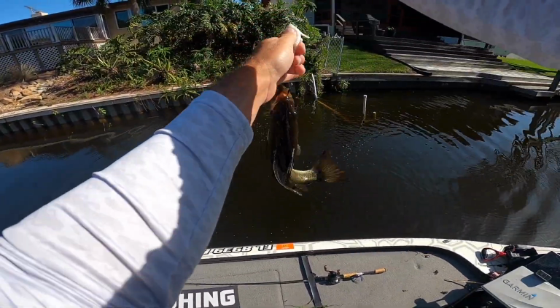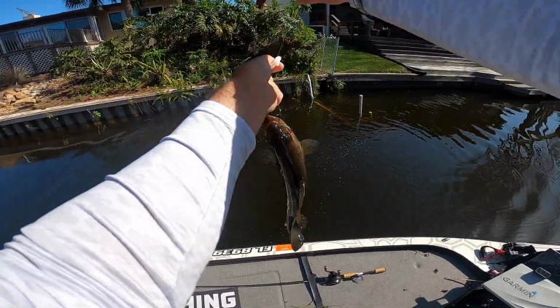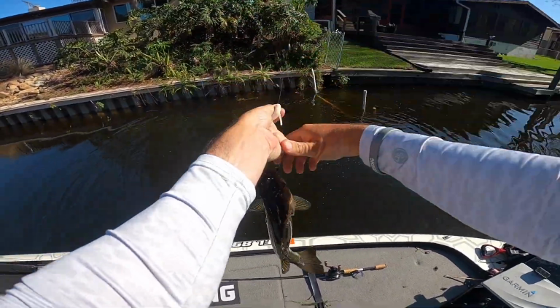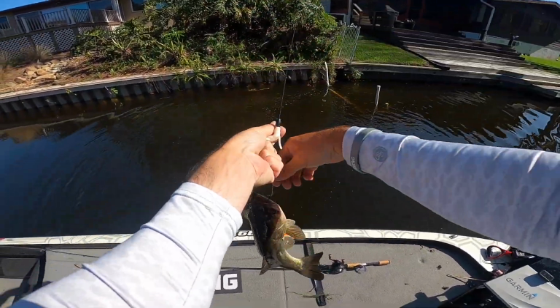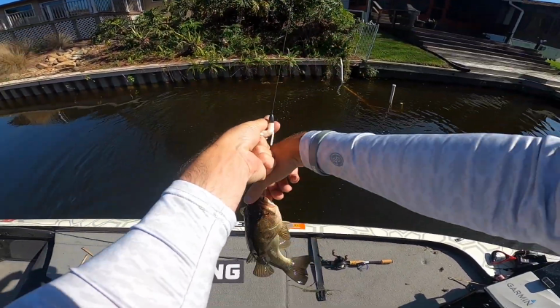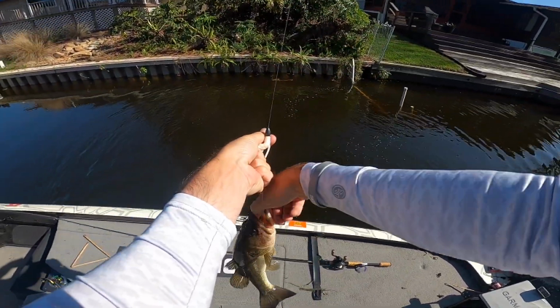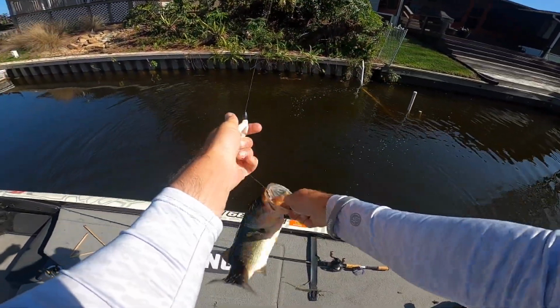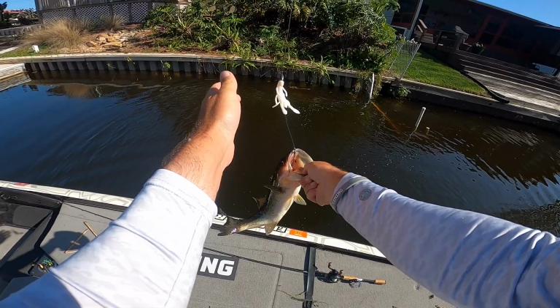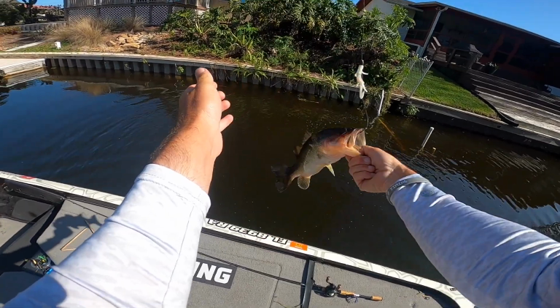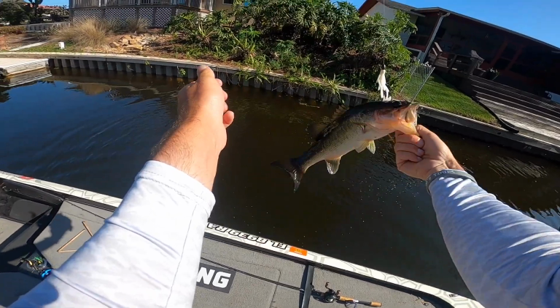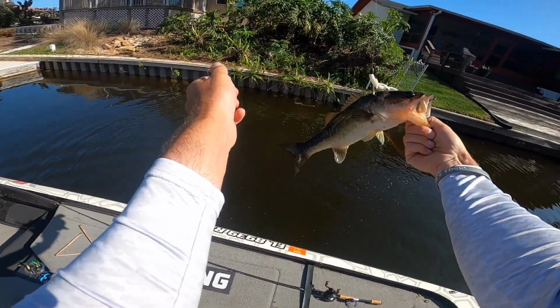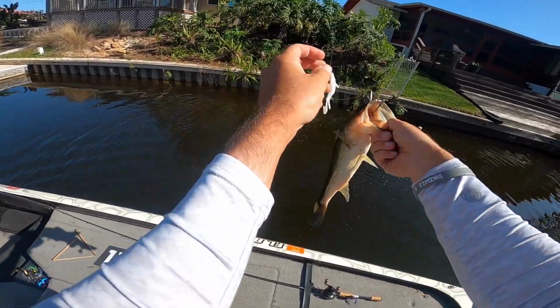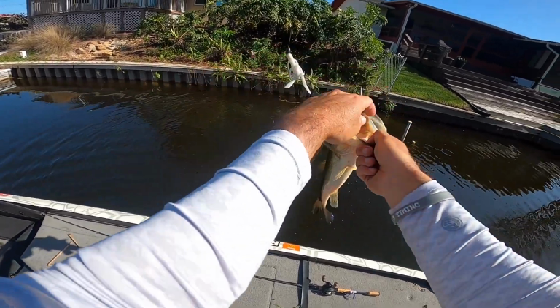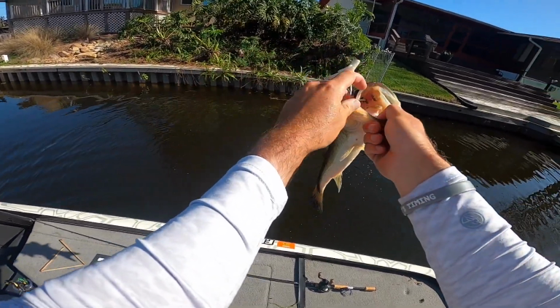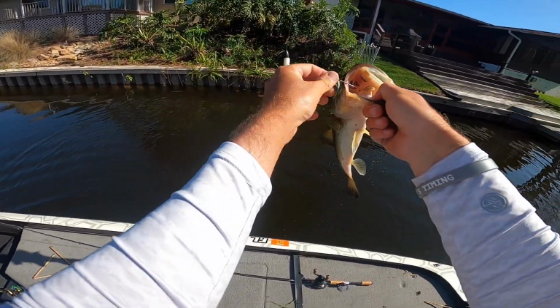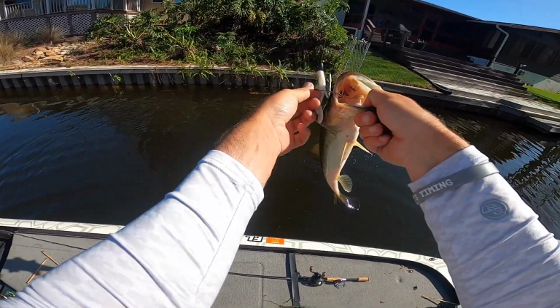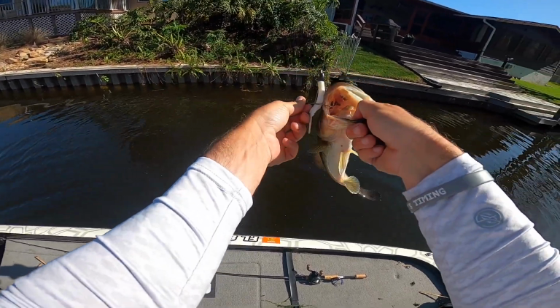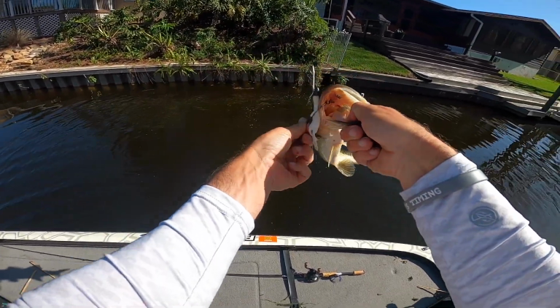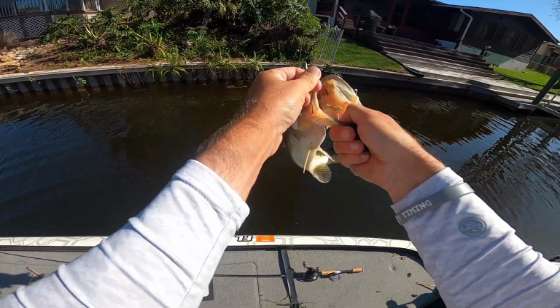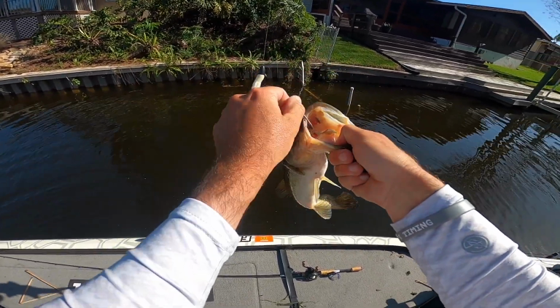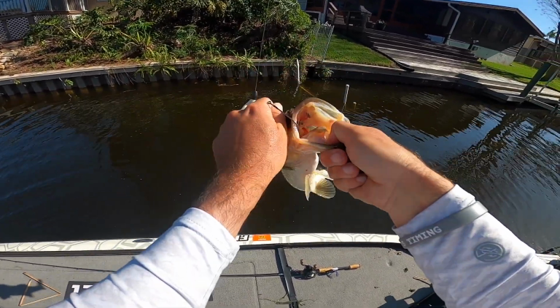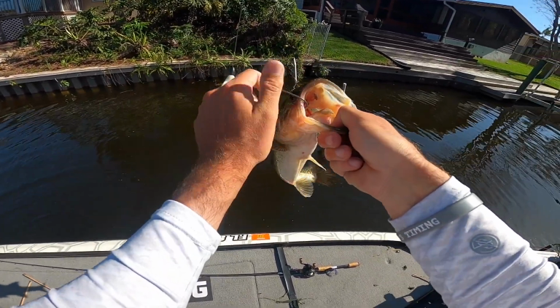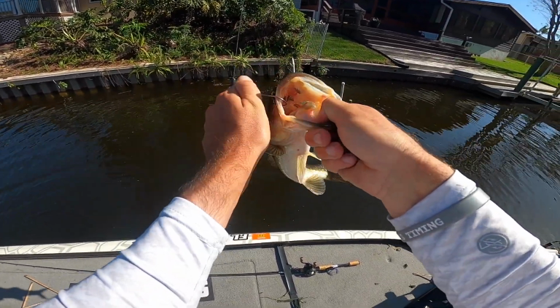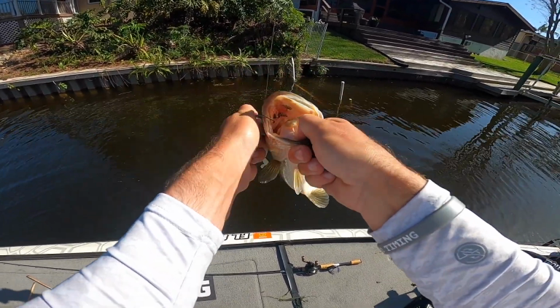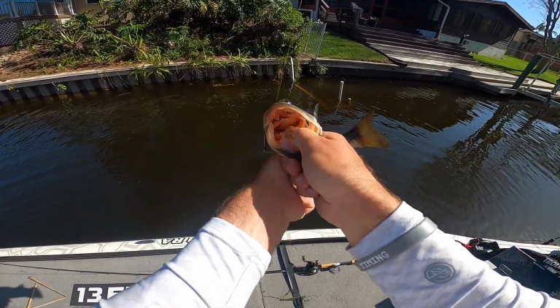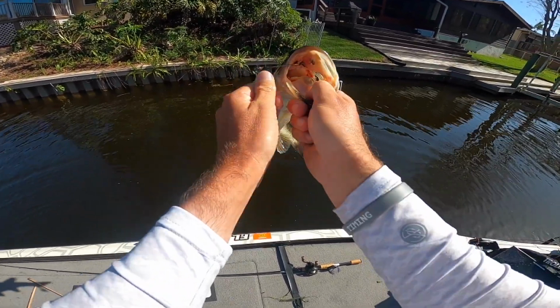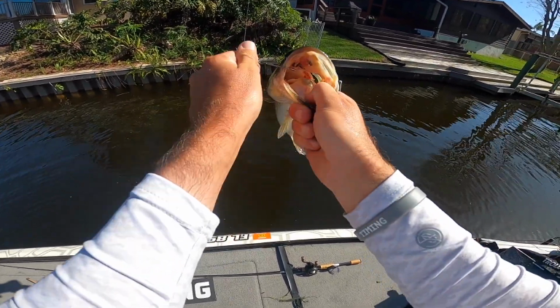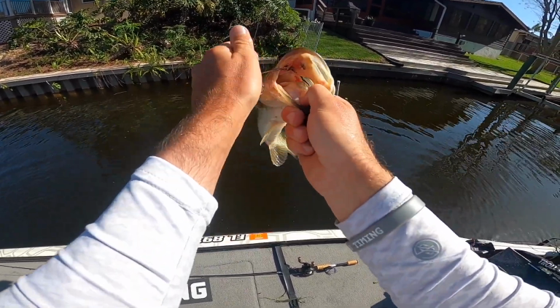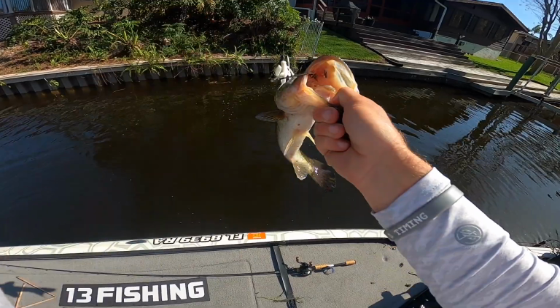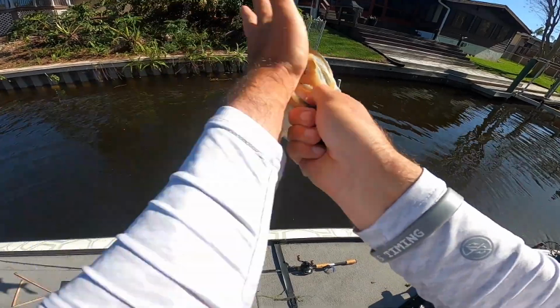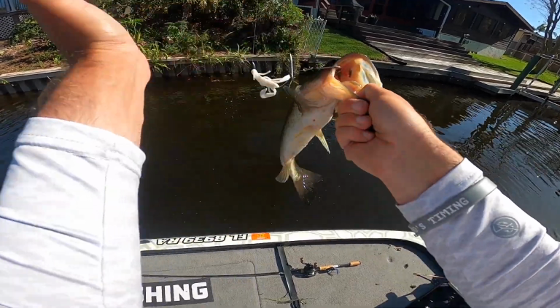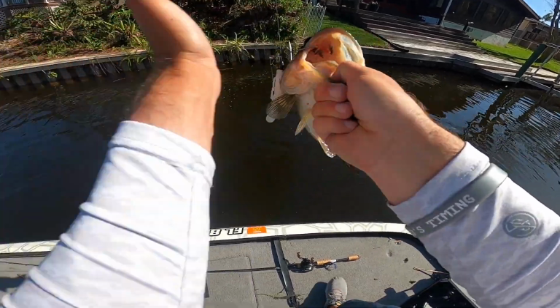Not too bad a one — a little bit bigger than I thought, about a pound and a half. Fun catching him off the bed though.